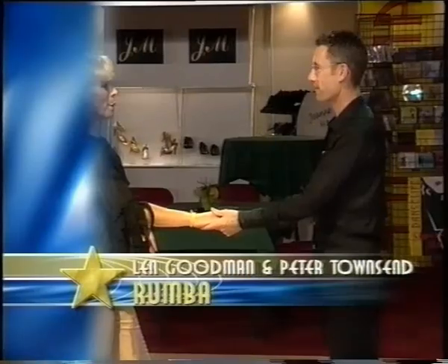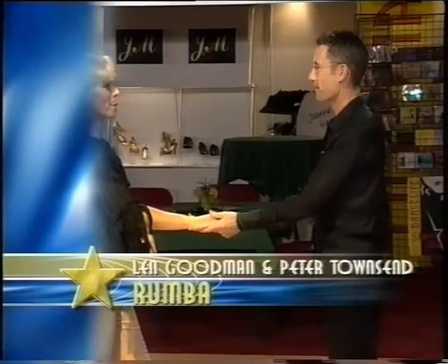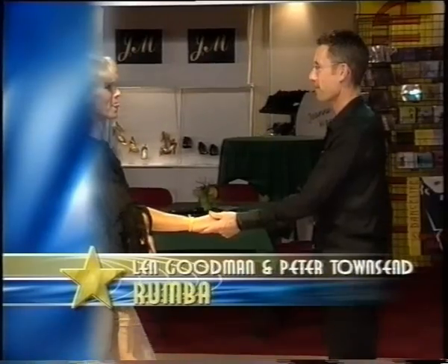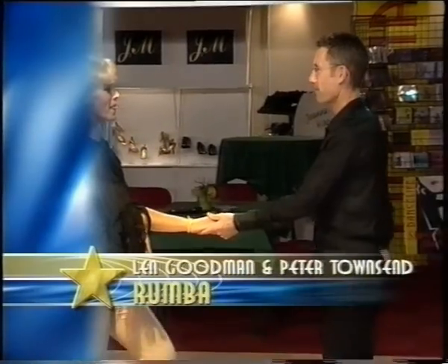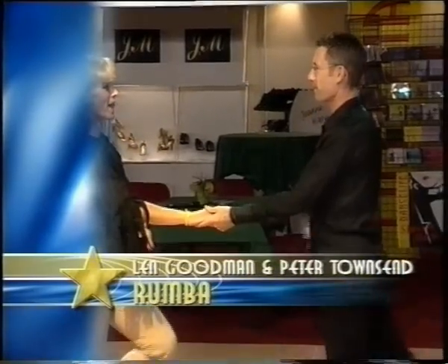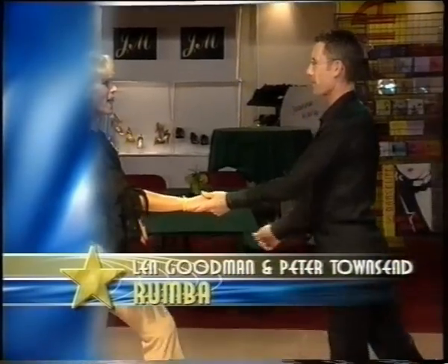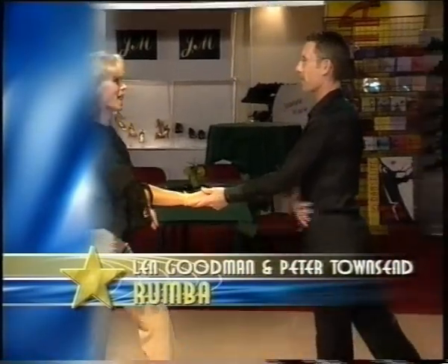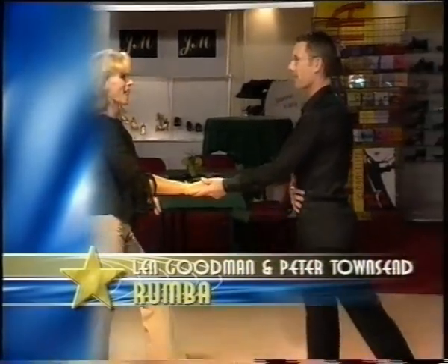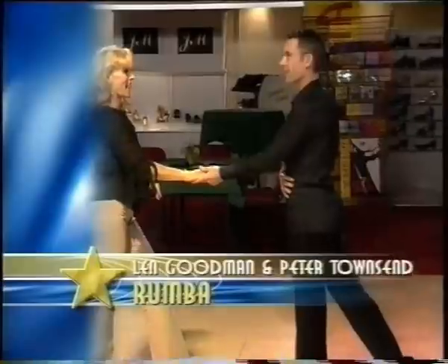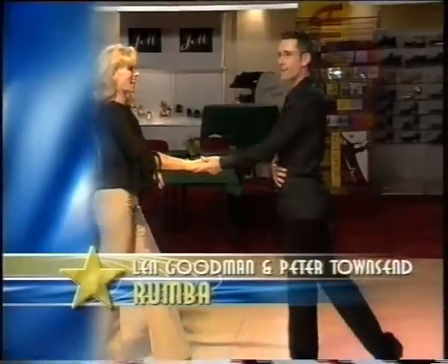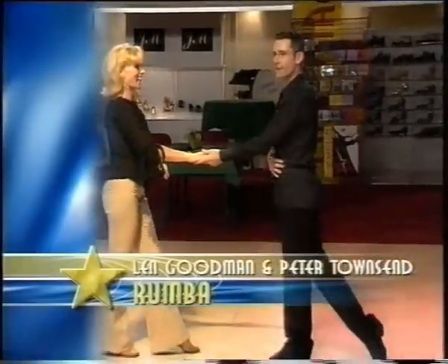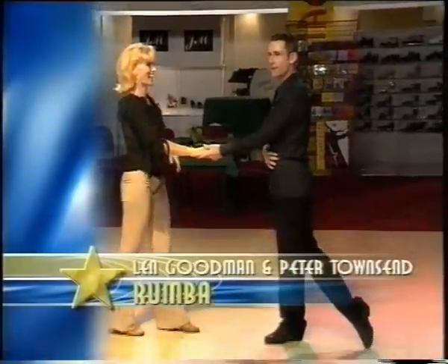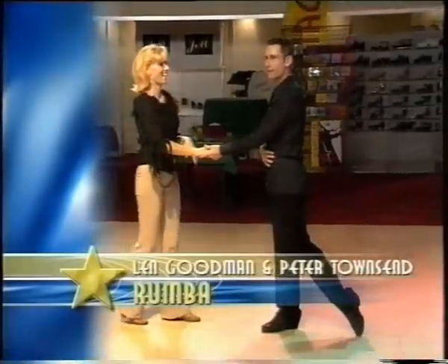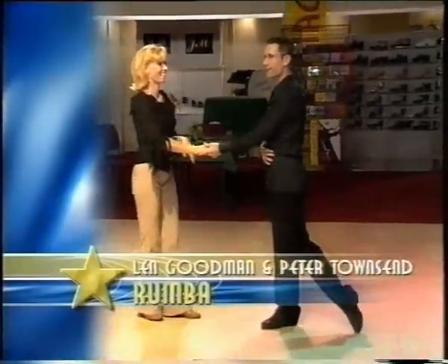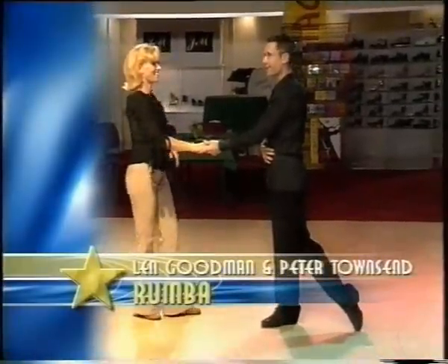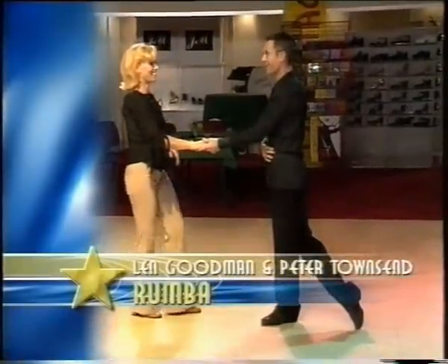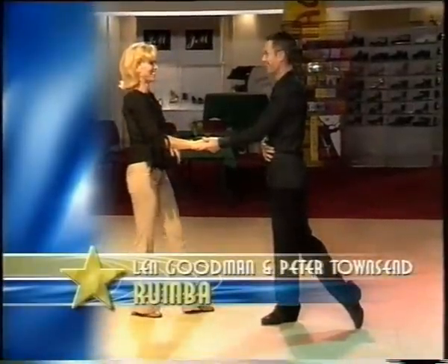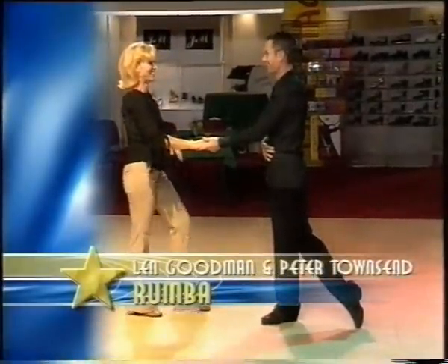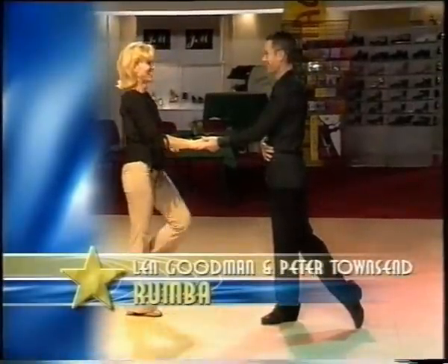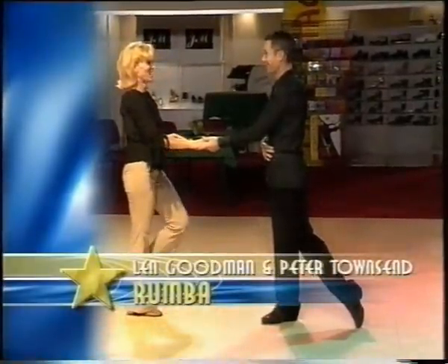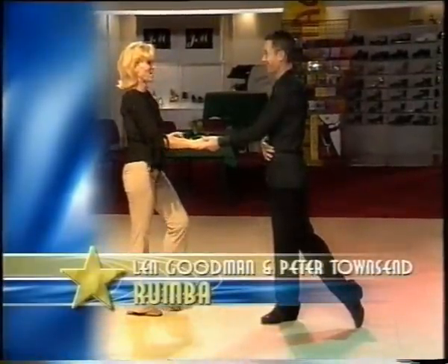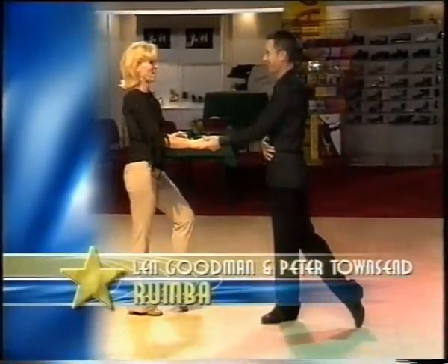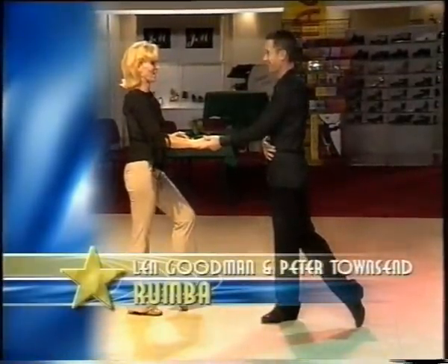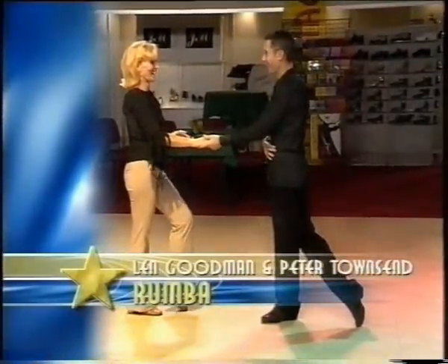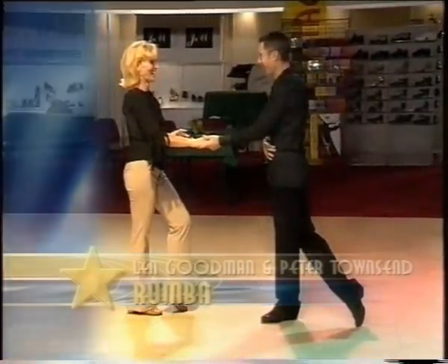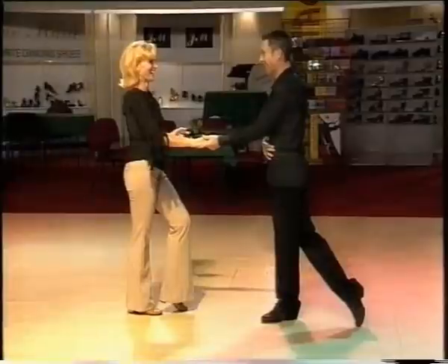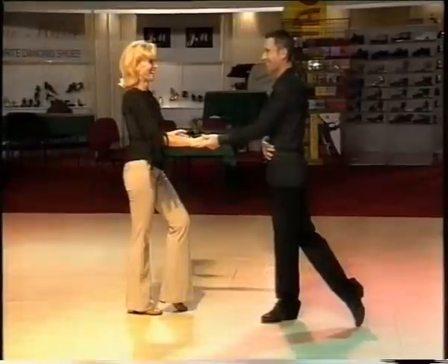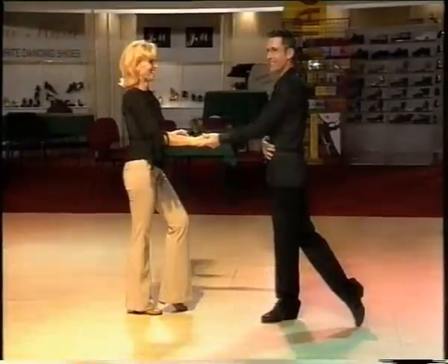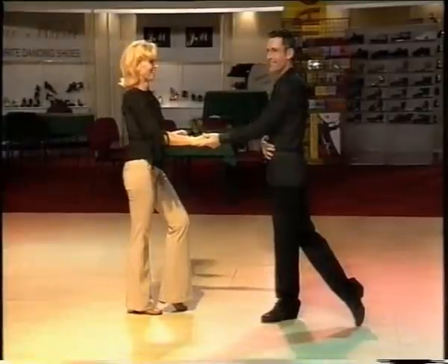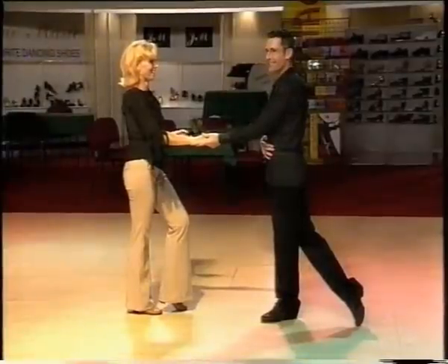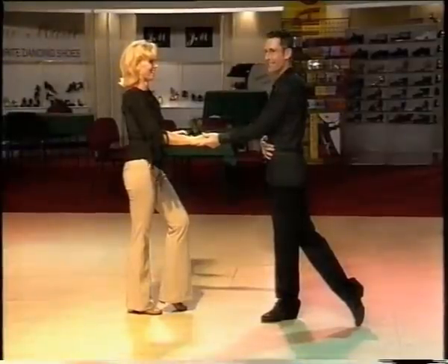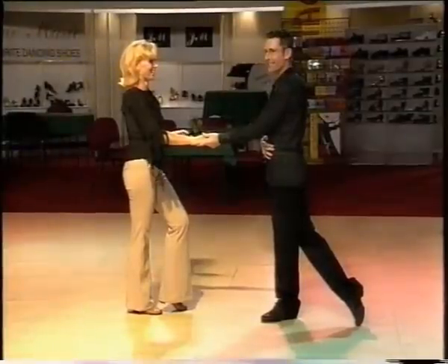Okay everyone, we've changed over now because as you could see from my dancing, I am a ballroom expert, whereas Peter is the Latin American expert and Monique is an expert in everything in the world.